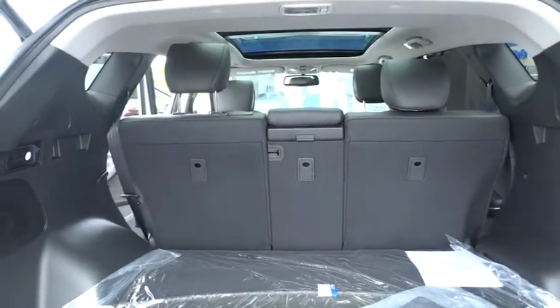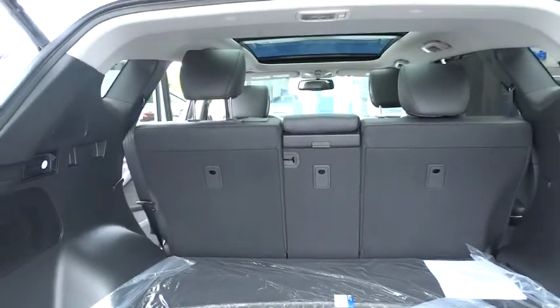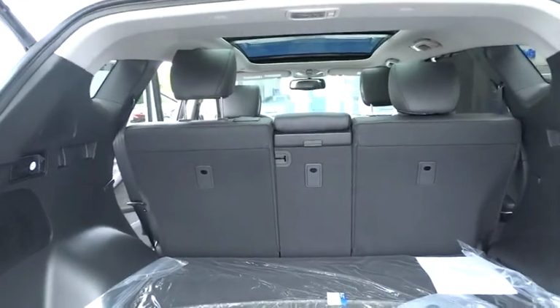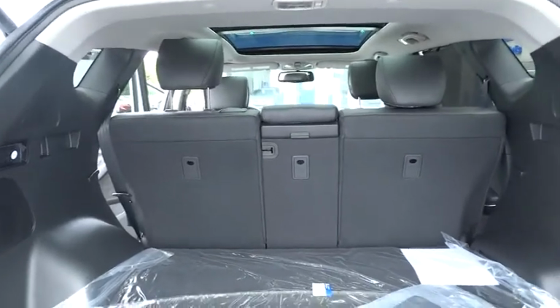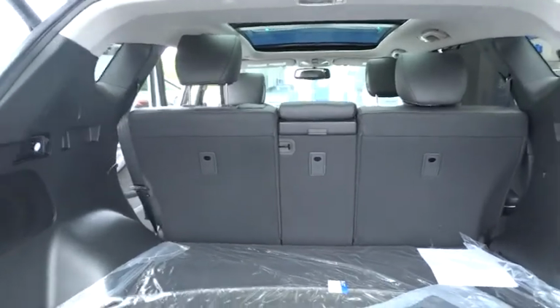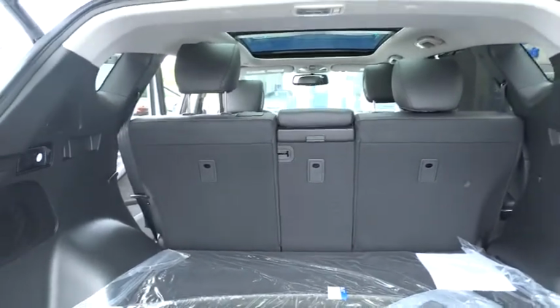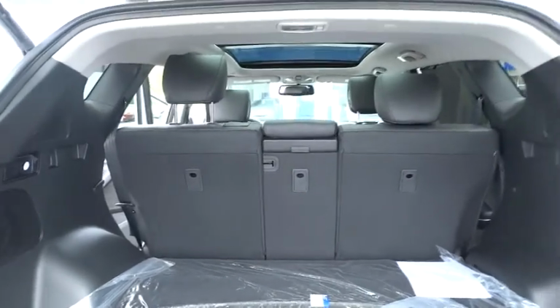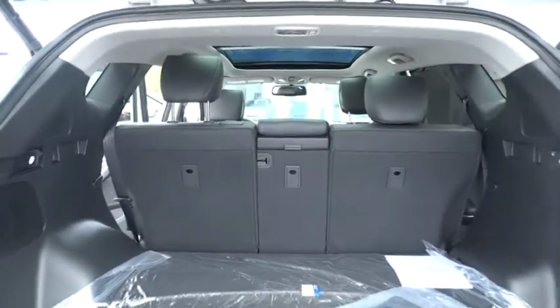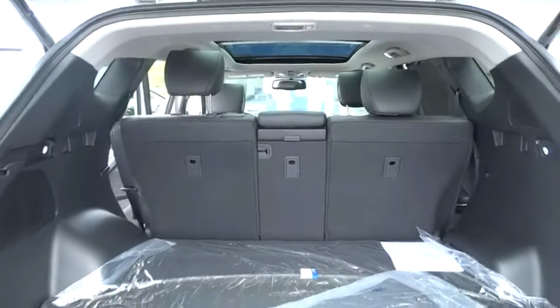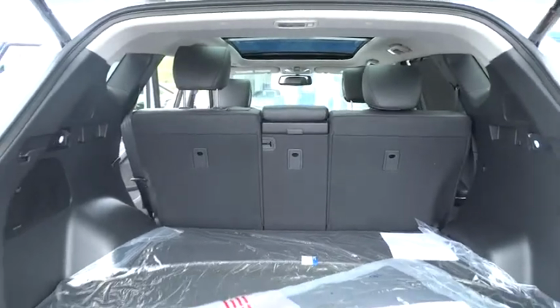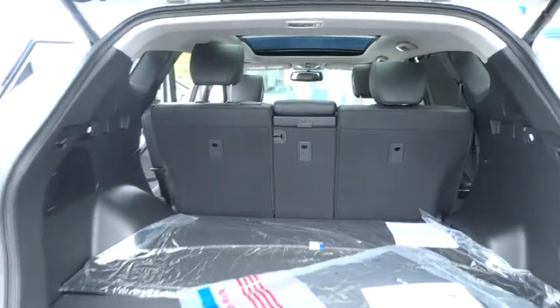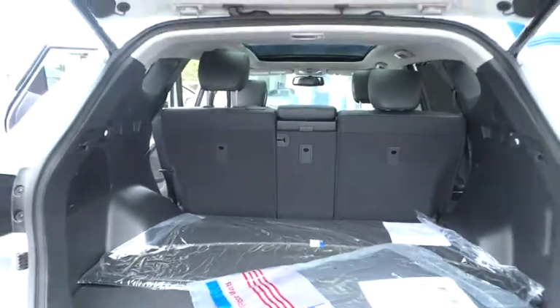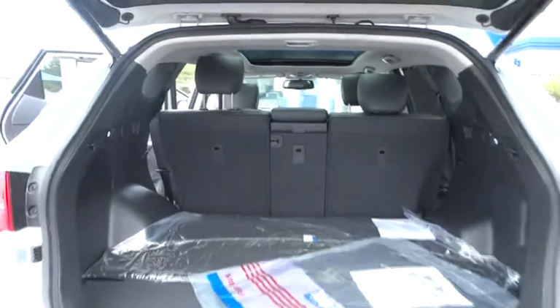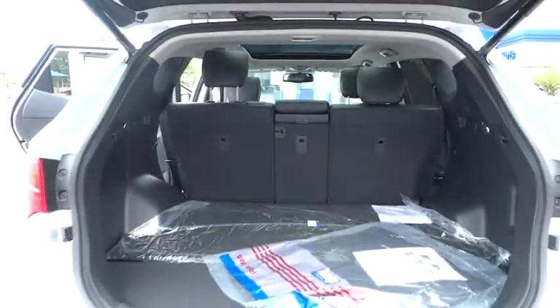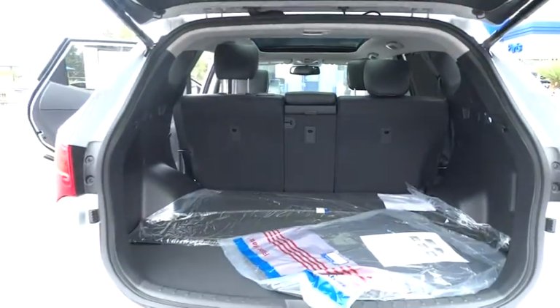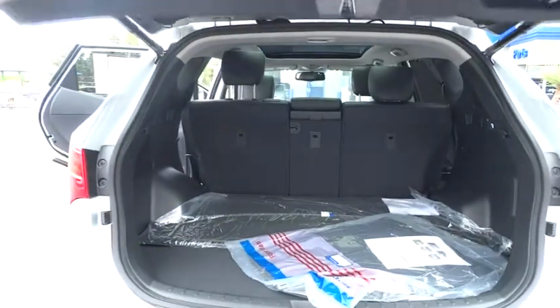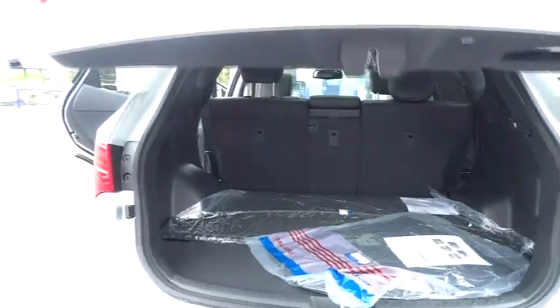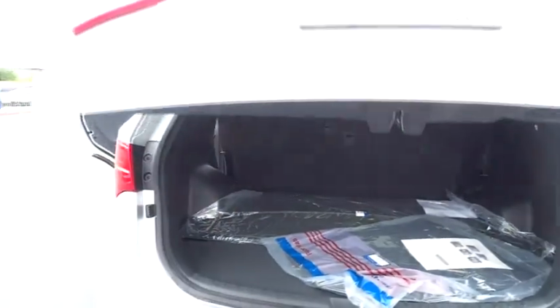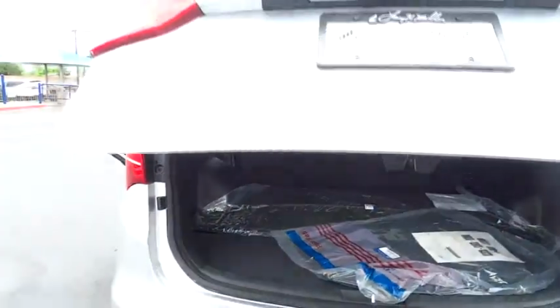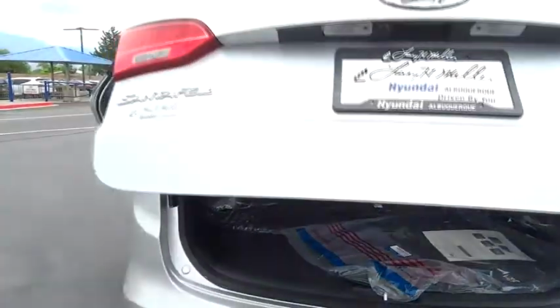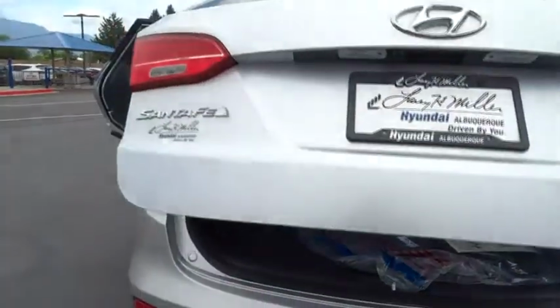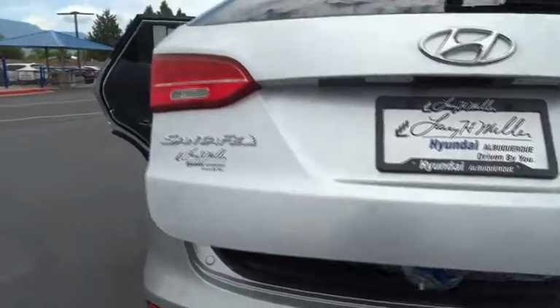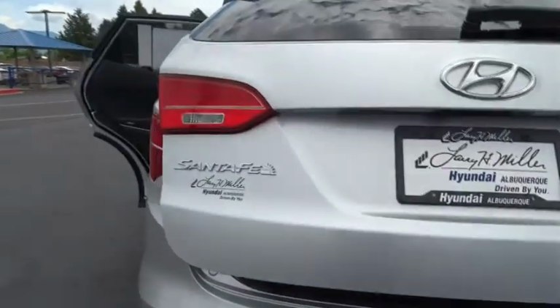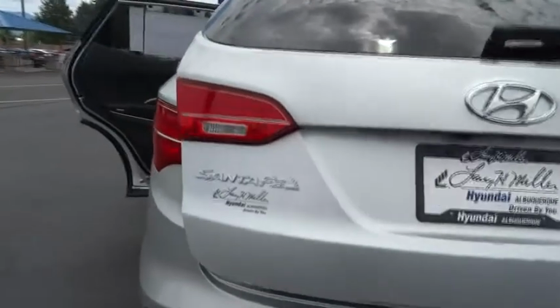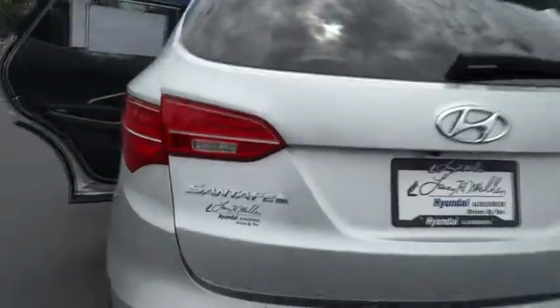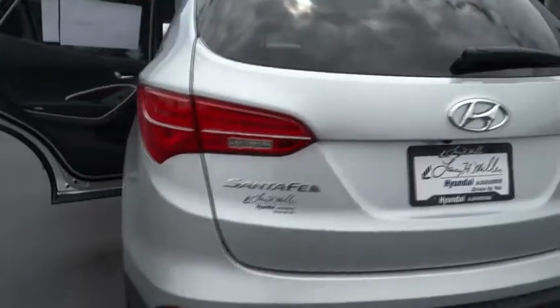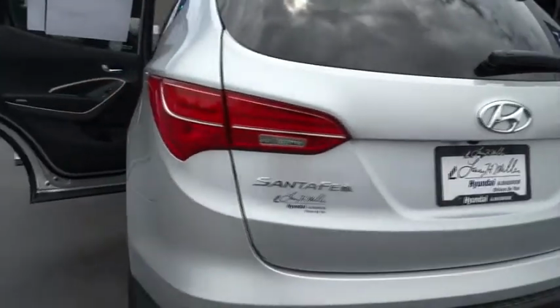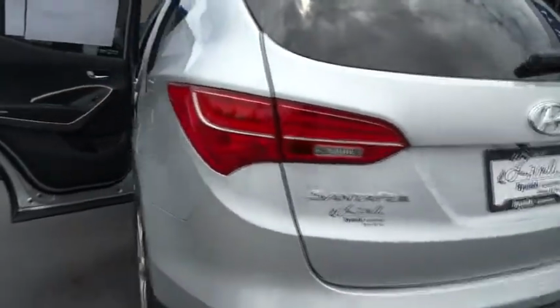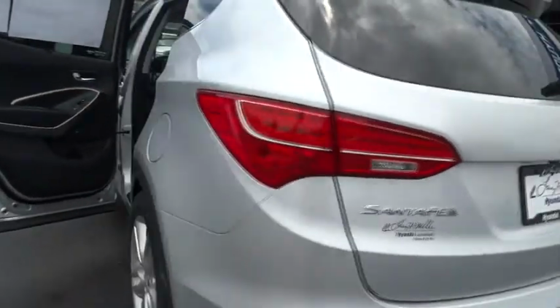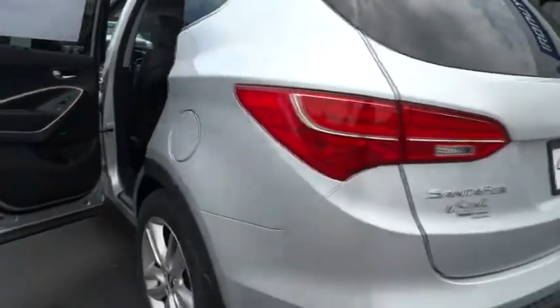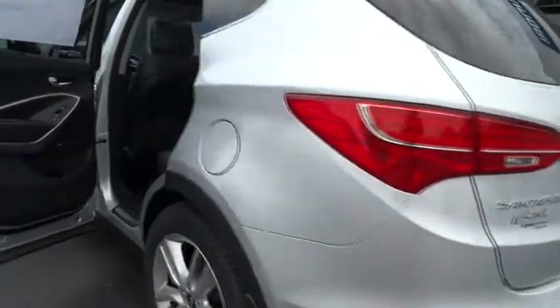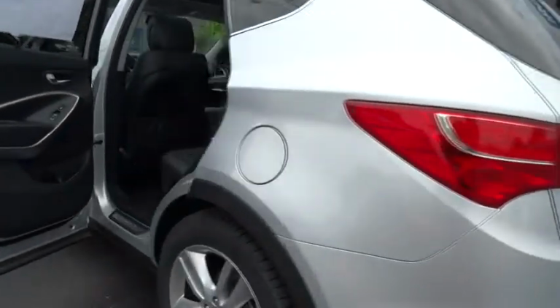Cruise control. AM FM stereo radio. Universal garage door opener. FWD. Climate control. Rear defrost. Power door locks. Come take a test drive today.